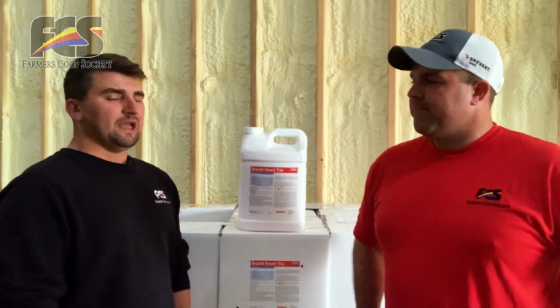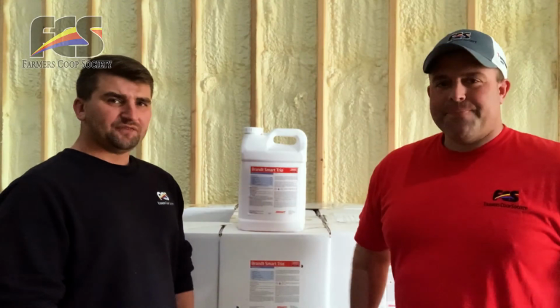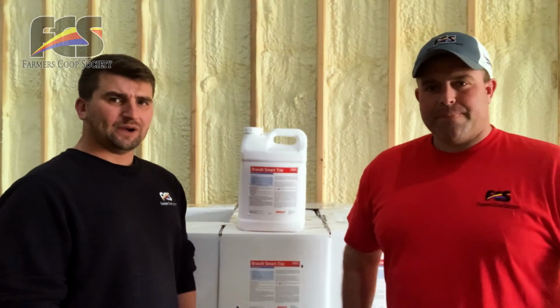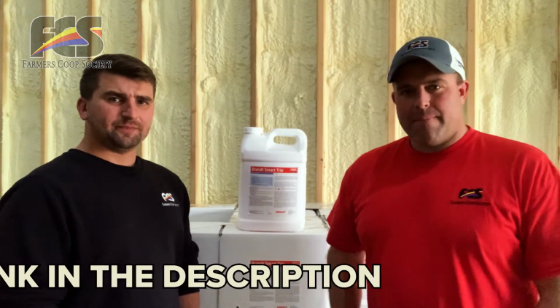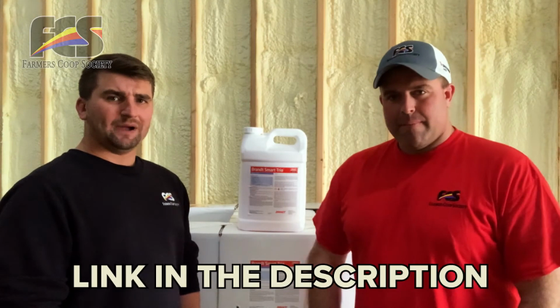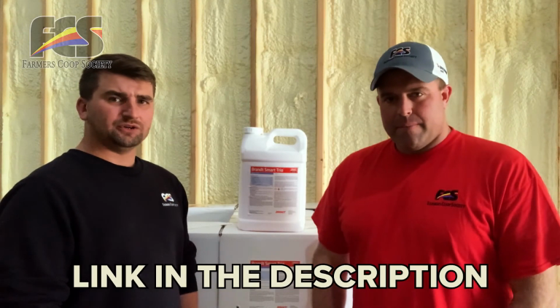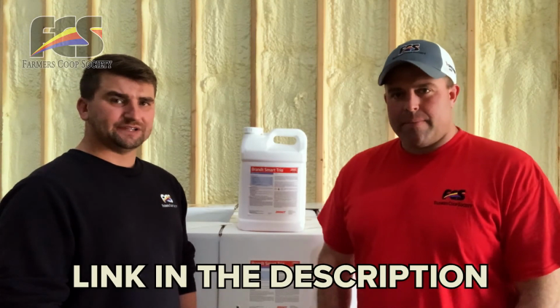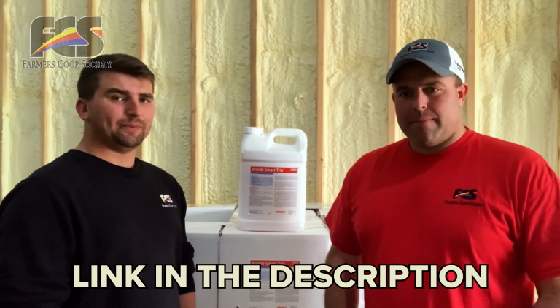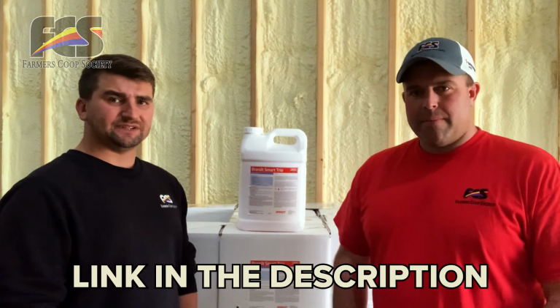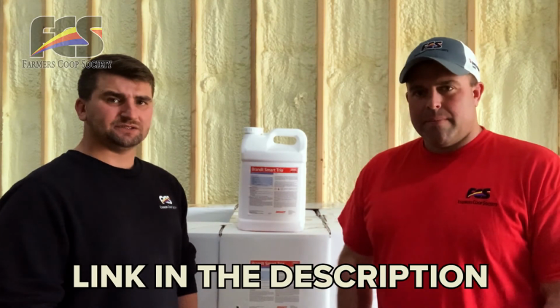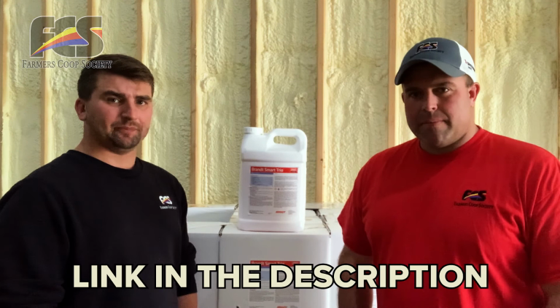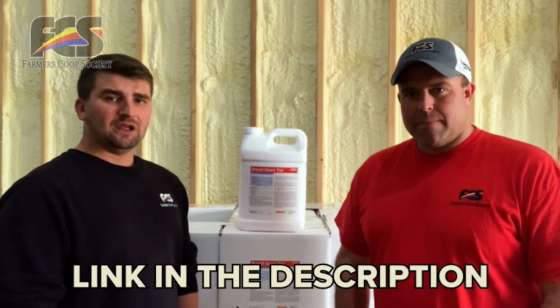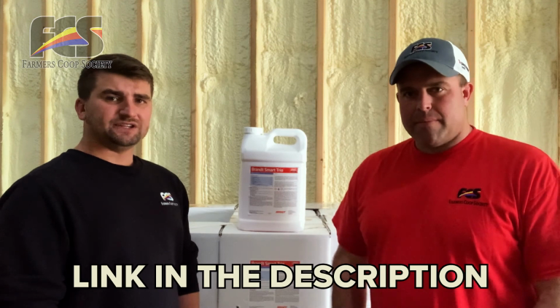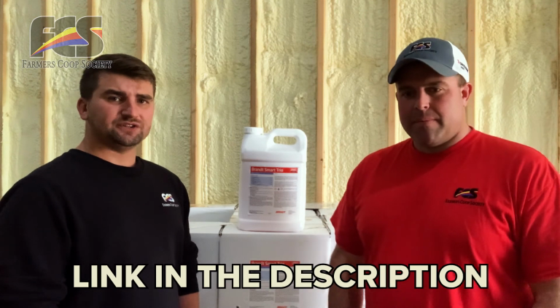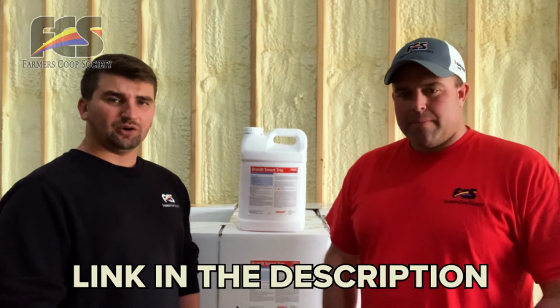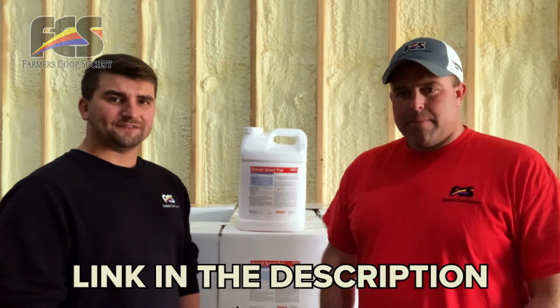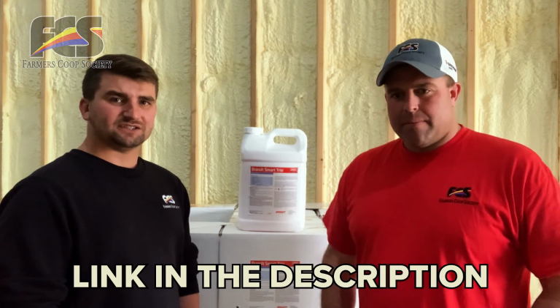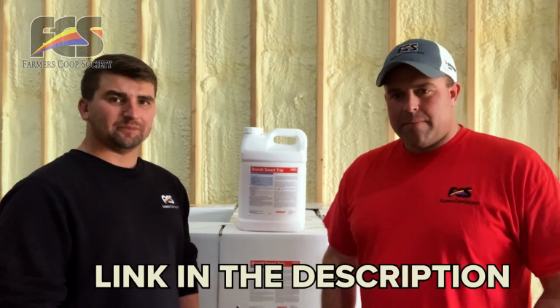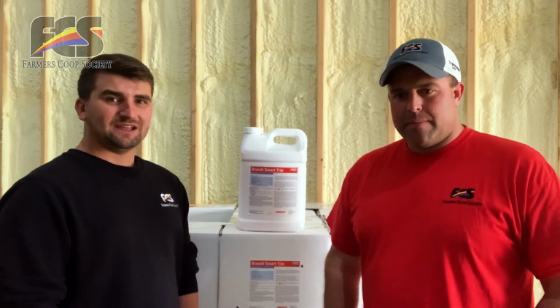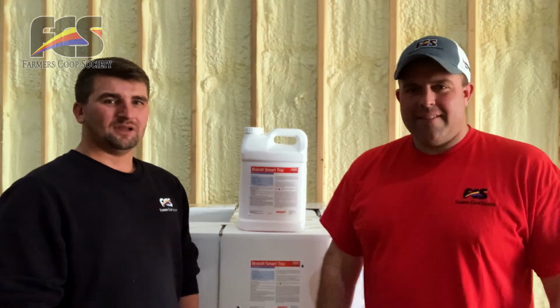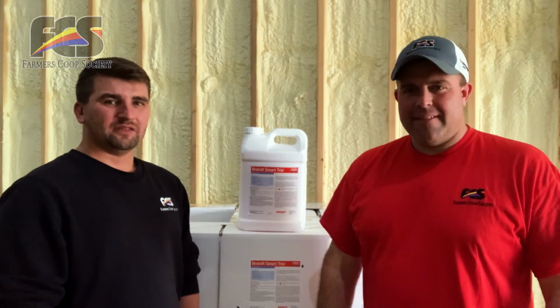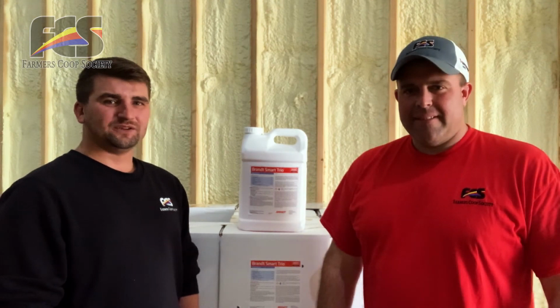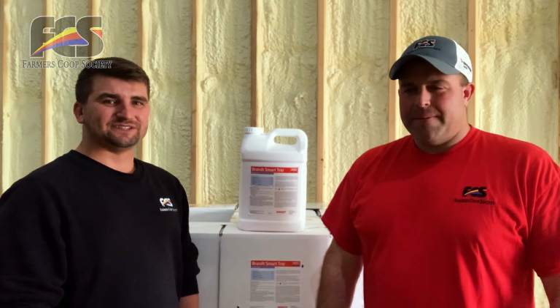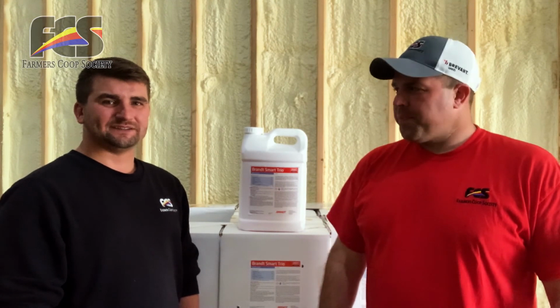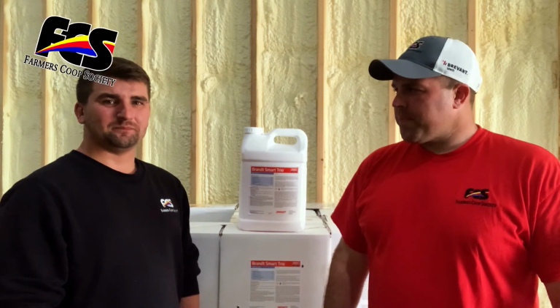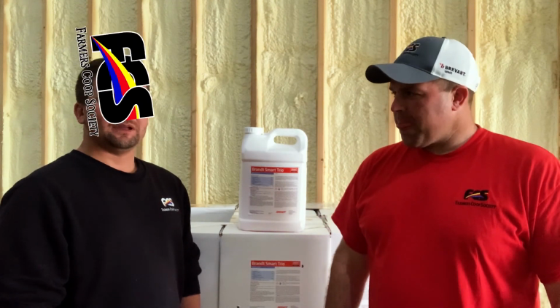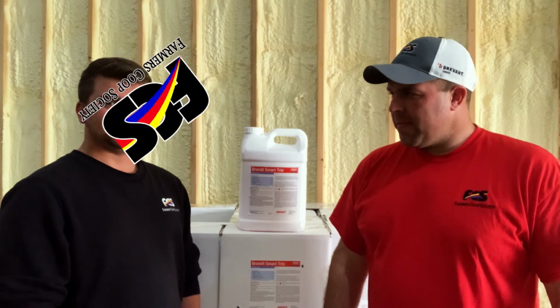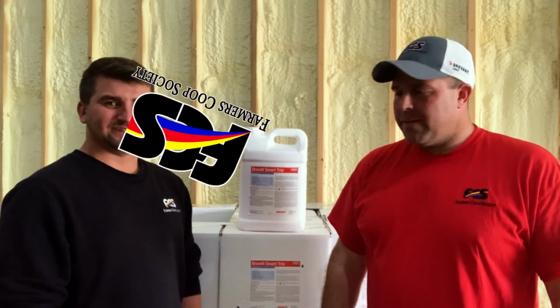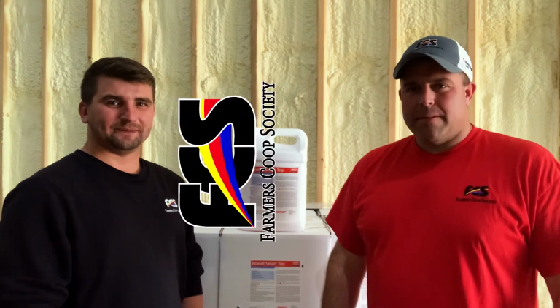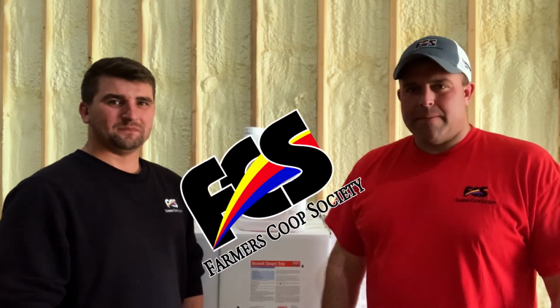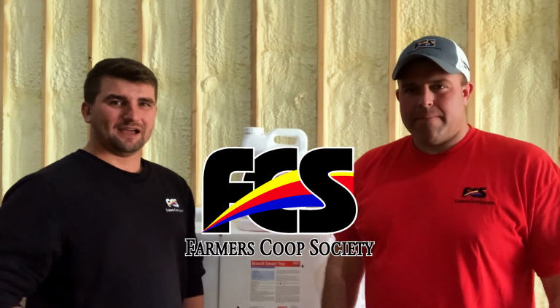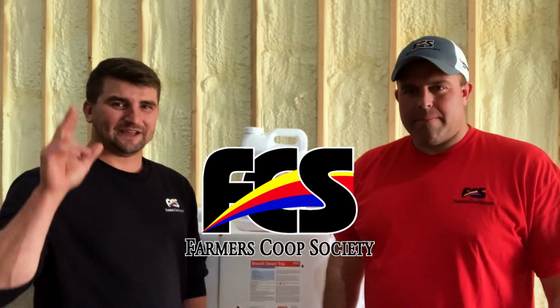If you have any questions about micronutrients or possibly tissue sampling, reach out to your local FCS agronomist. Thank you for taking the time and joining us today. Have a good day.